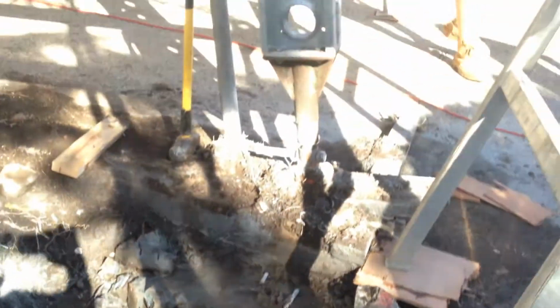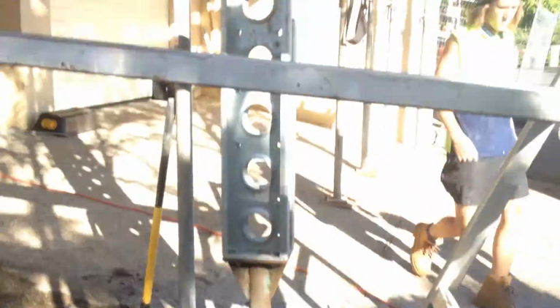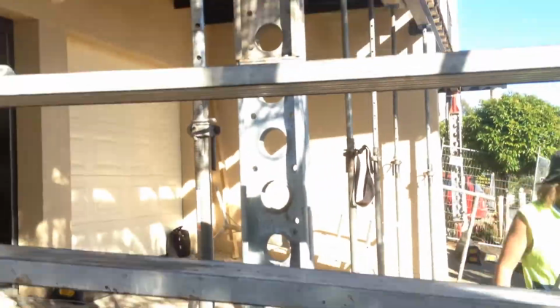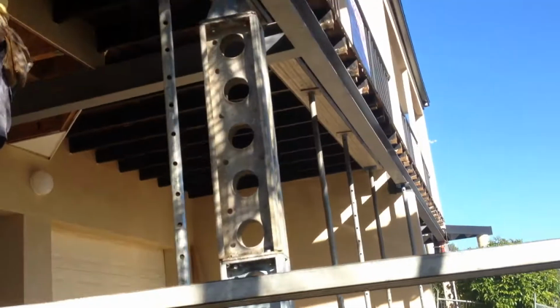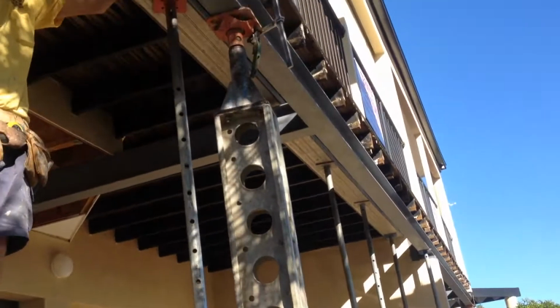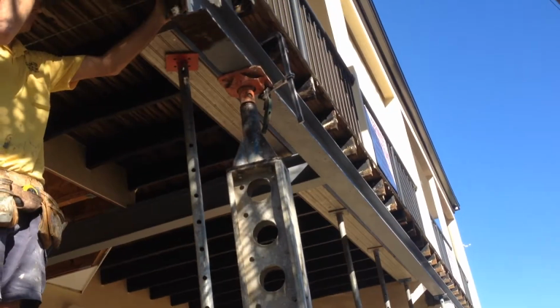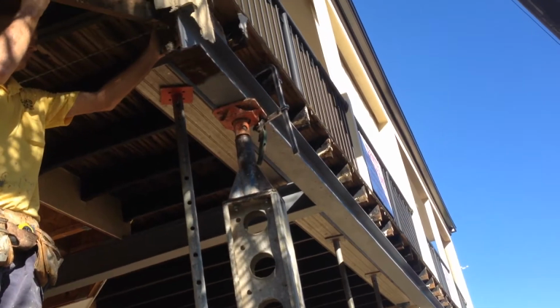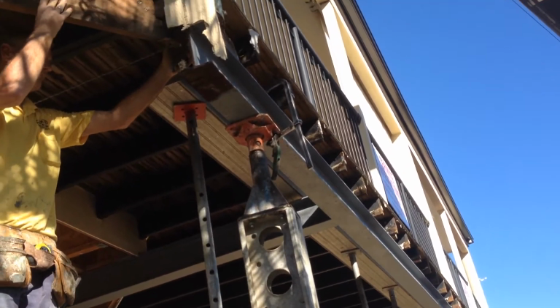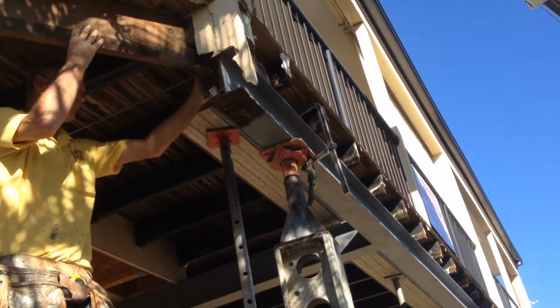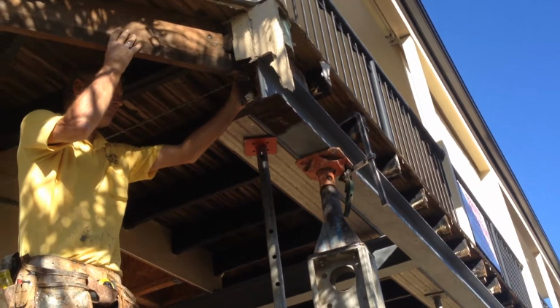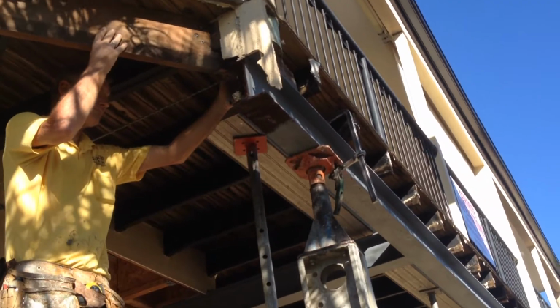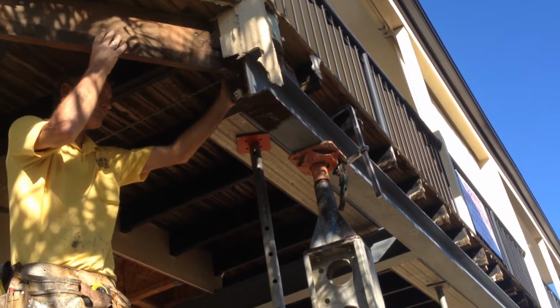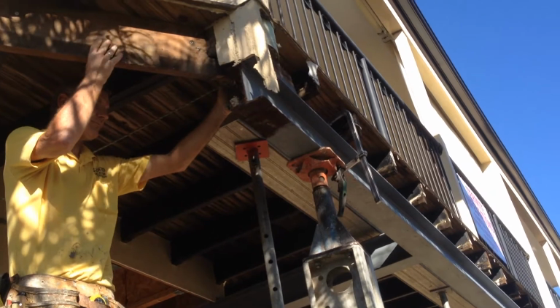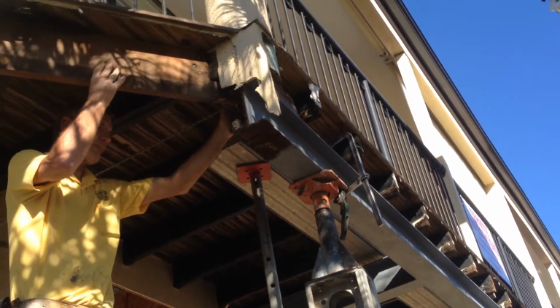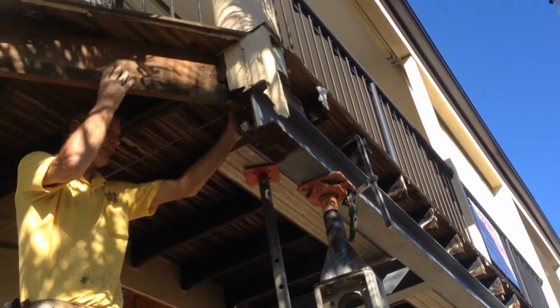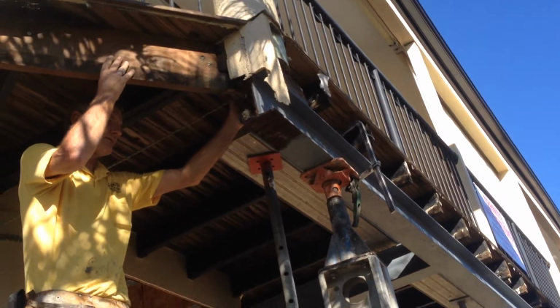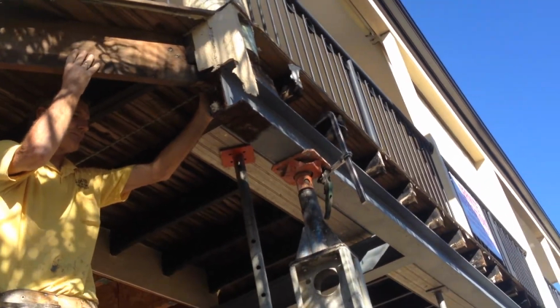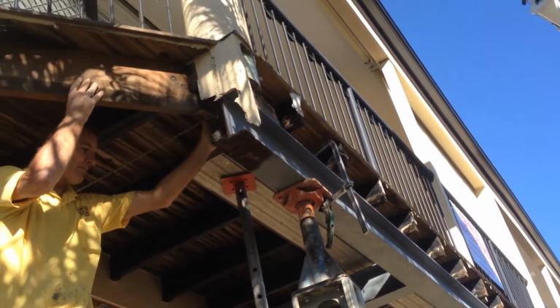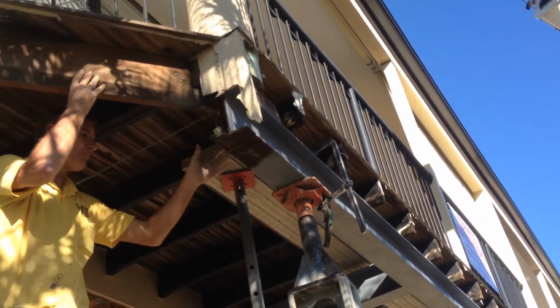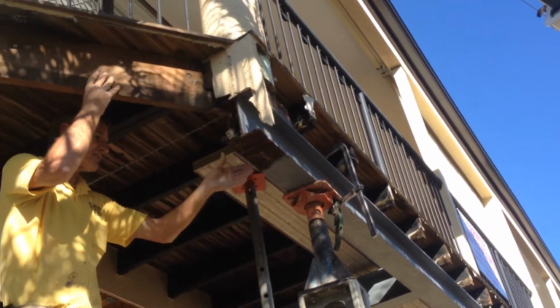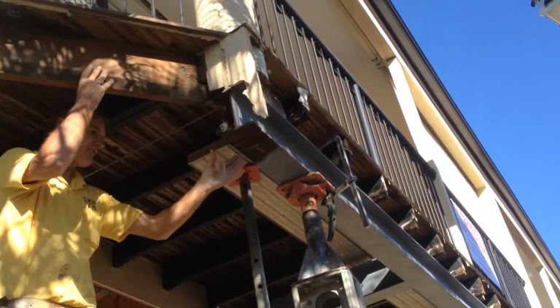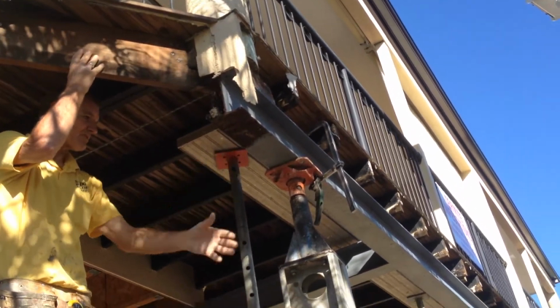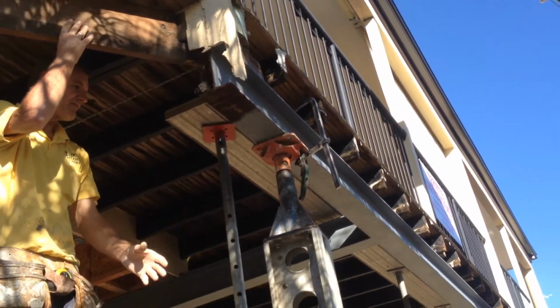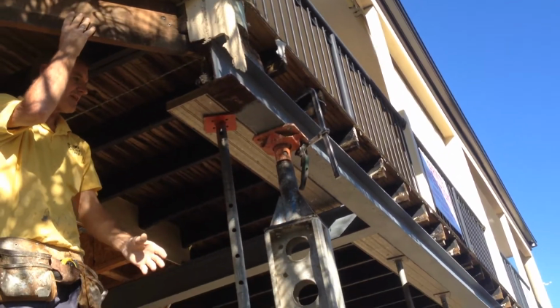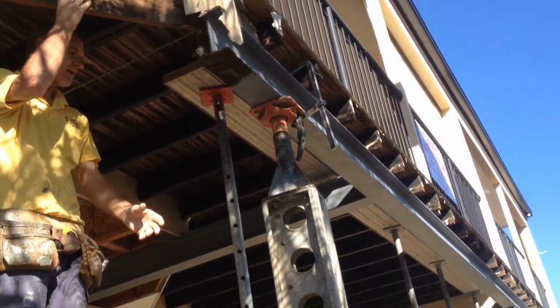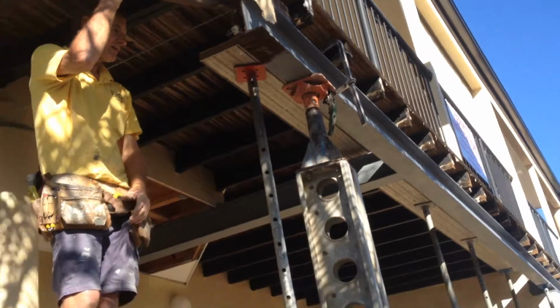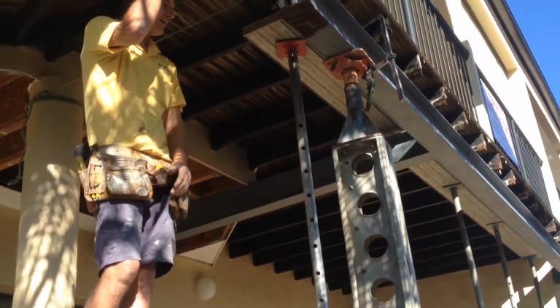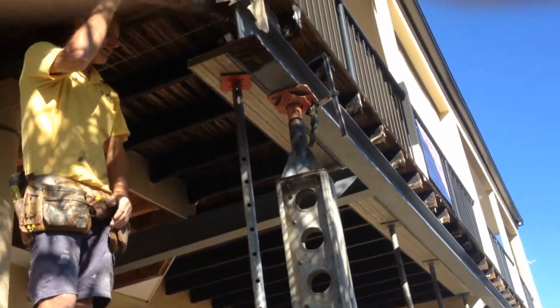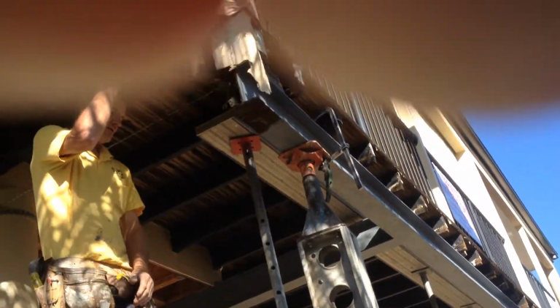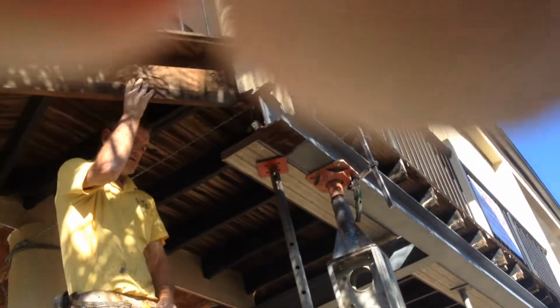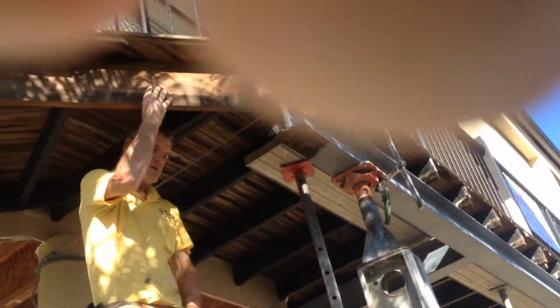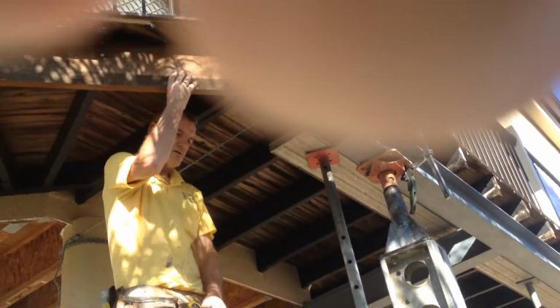And that one — what we're going to do is run the steel column straight up underneath that beam. Cut the steel beam off, and the steel beam will be welded to the side of the column.